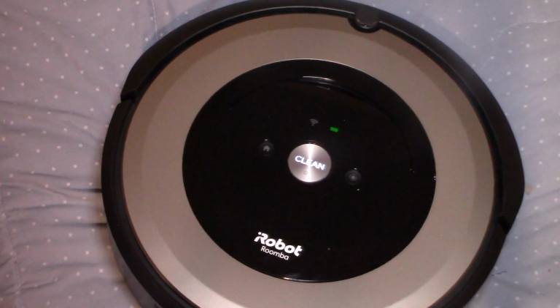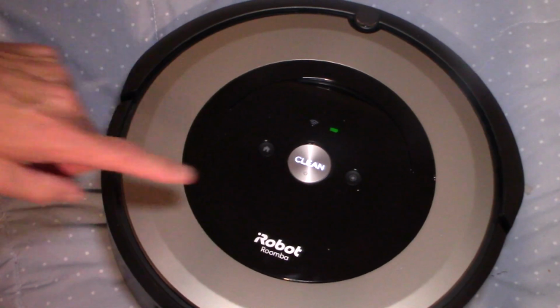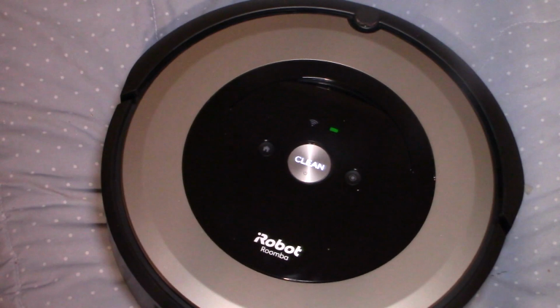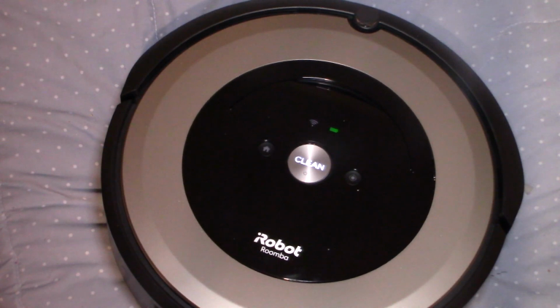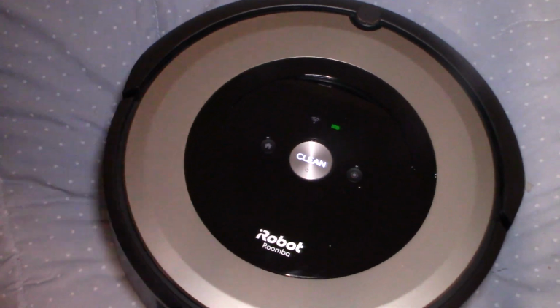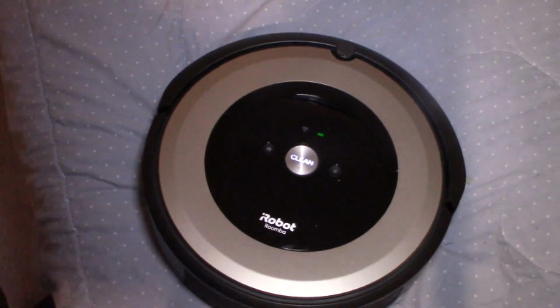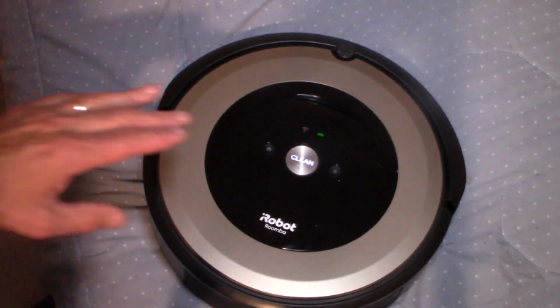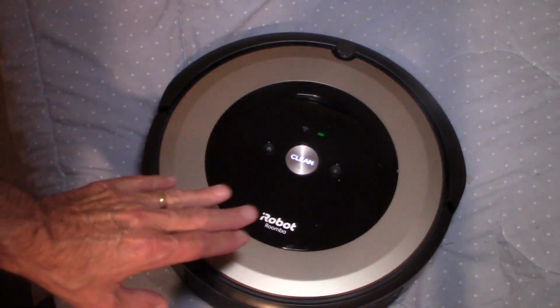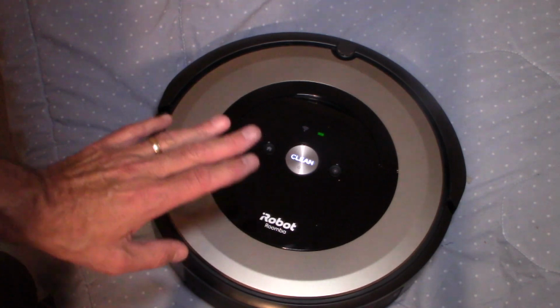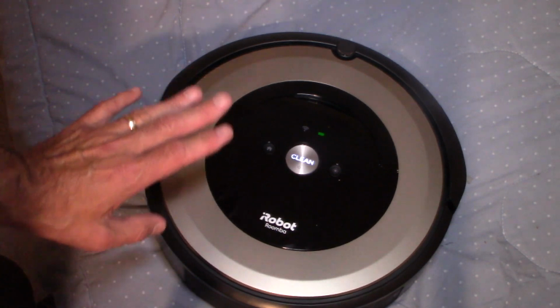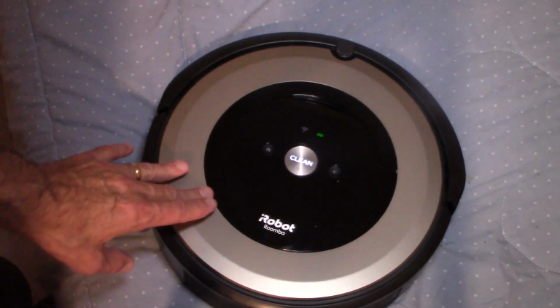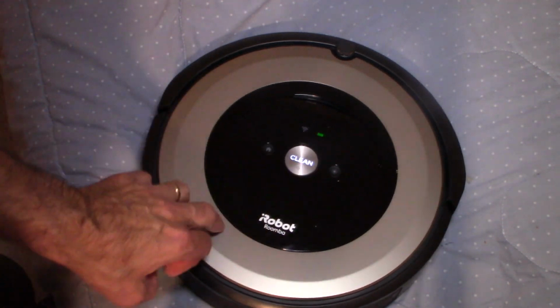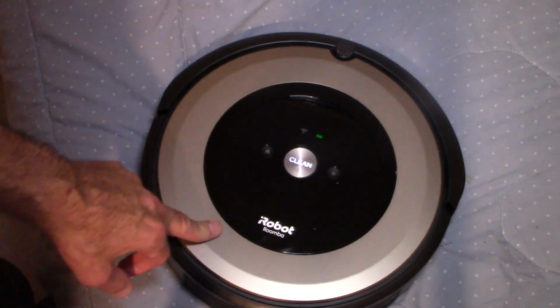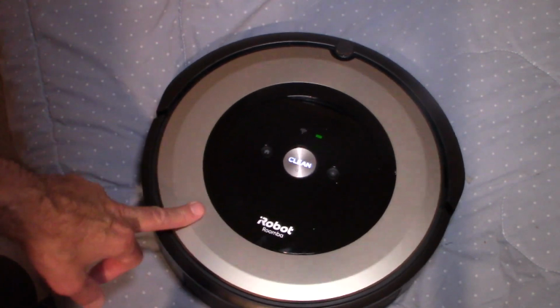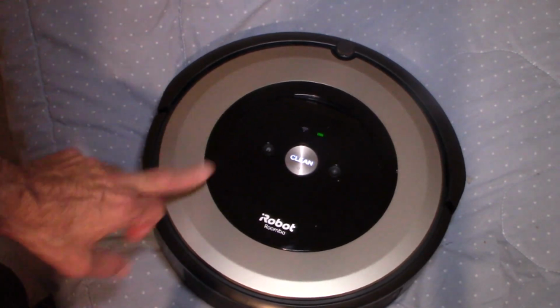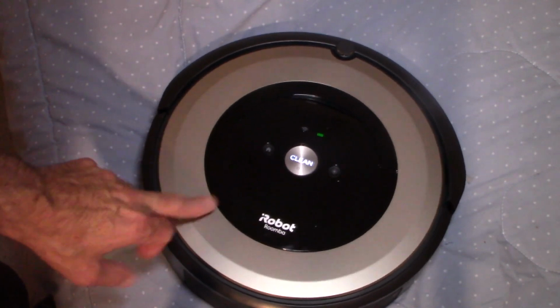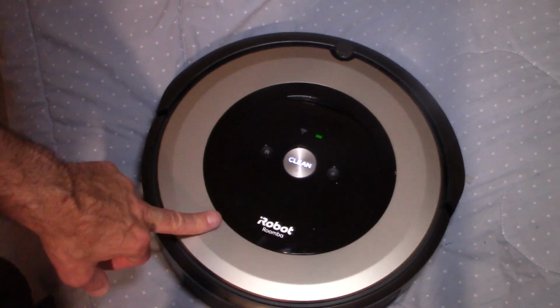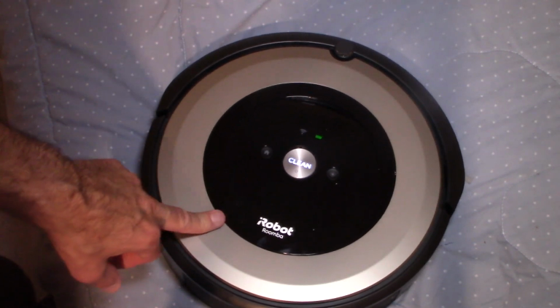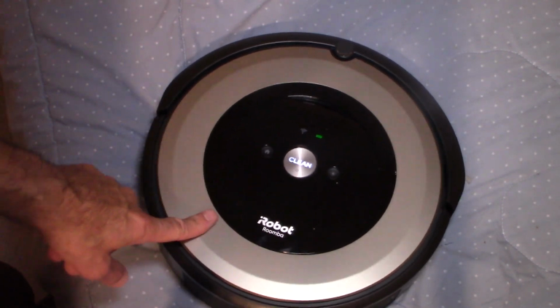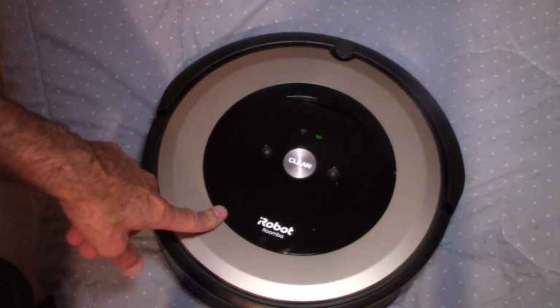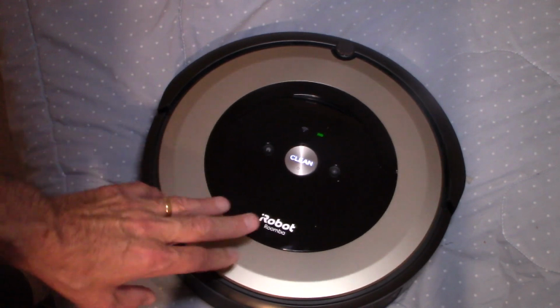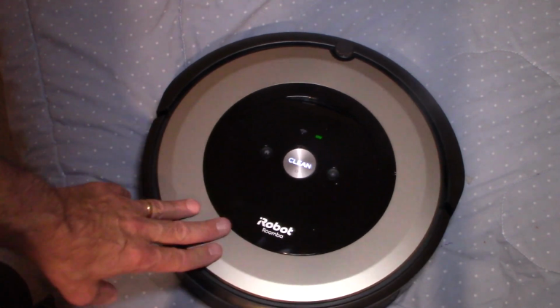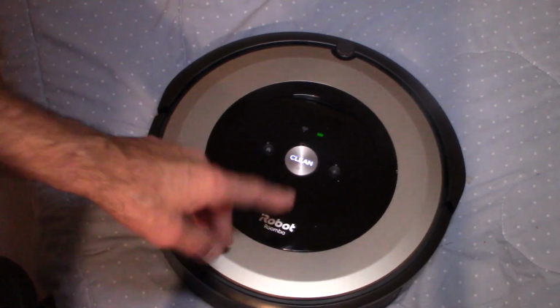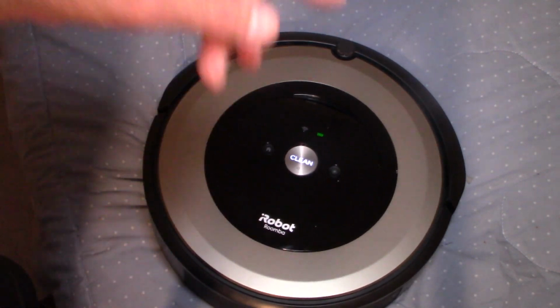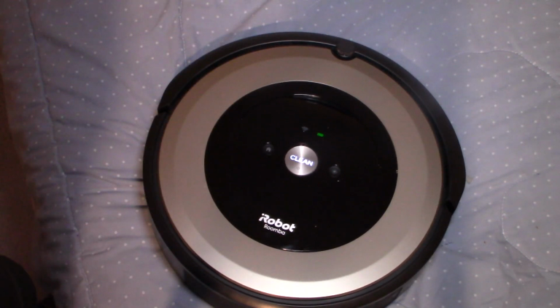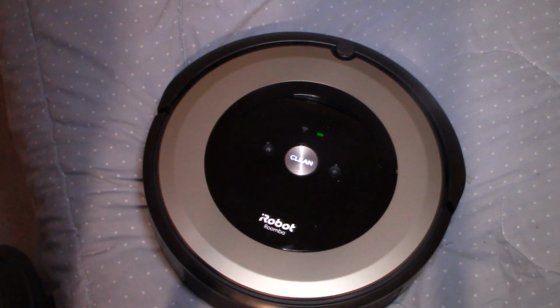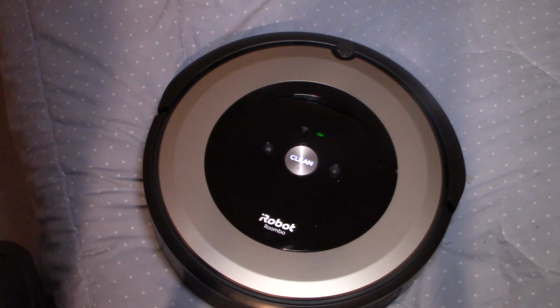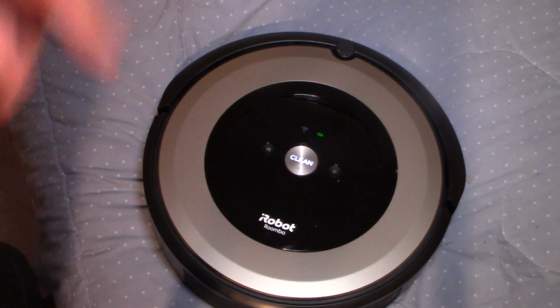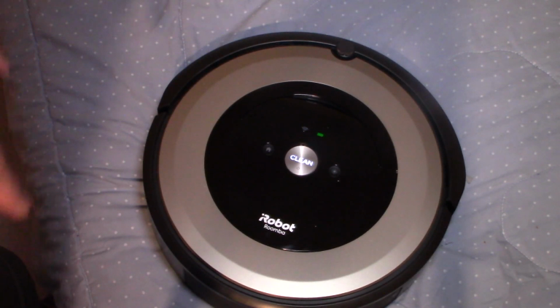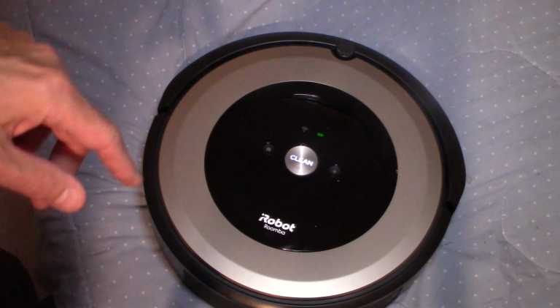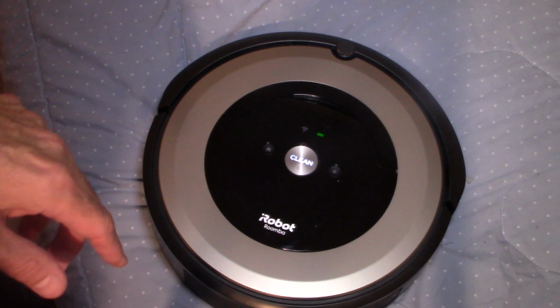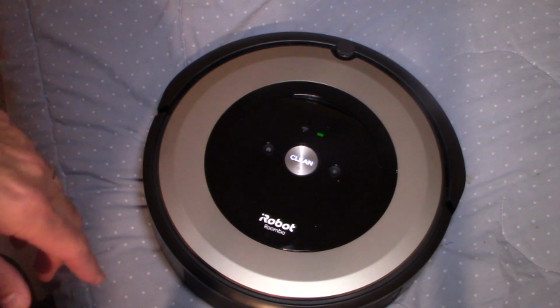I do appreciate you stopping by for this tutorial. I hope you learned how to clean the rollers. I'll leave links below for new rollers, filters, the sweep arm — whatever you need, I'll leave all the links below. If you're looking for a vacuum, this is a great vacuum and I'll also leave a link below for that as well.